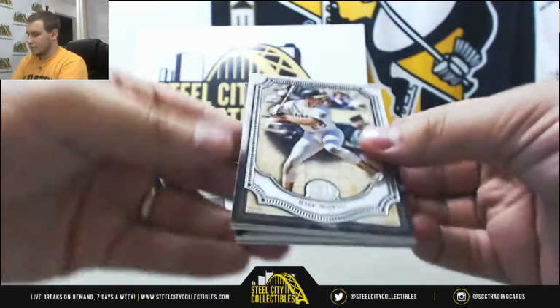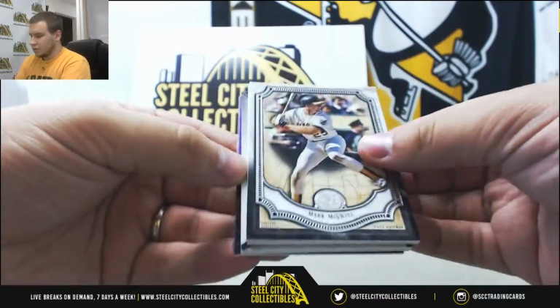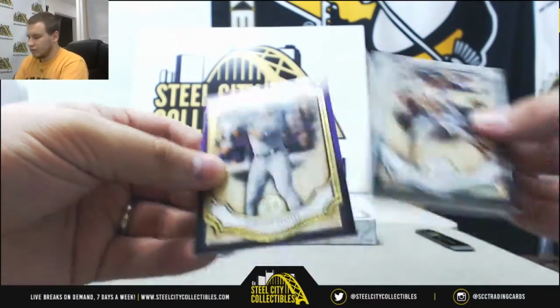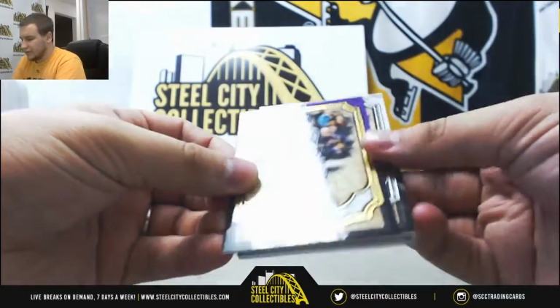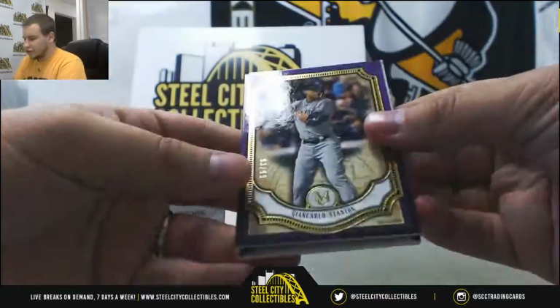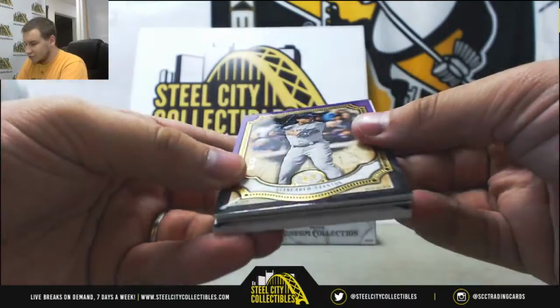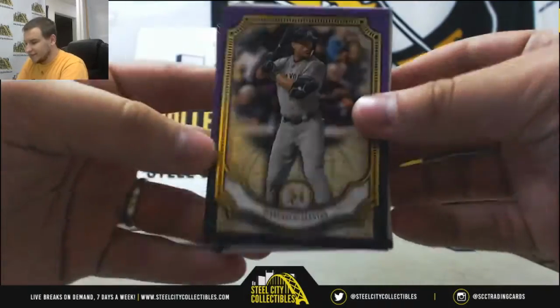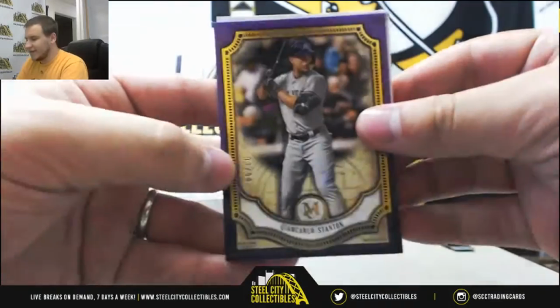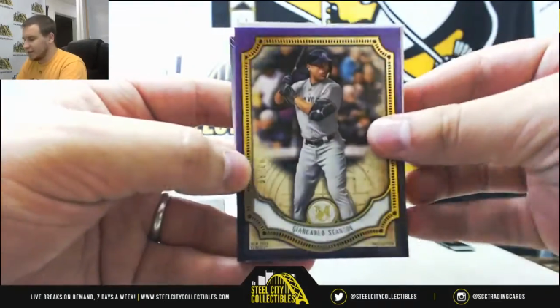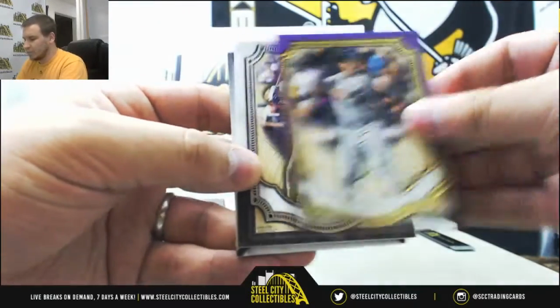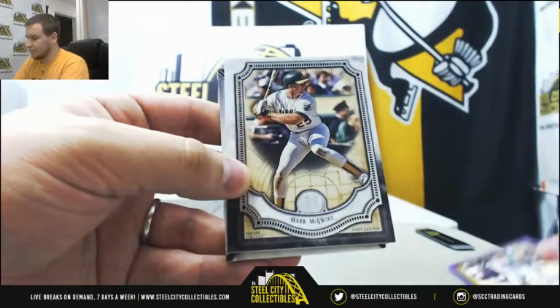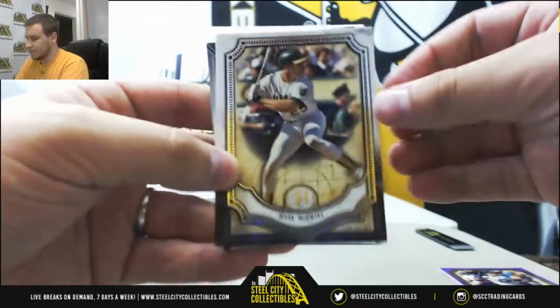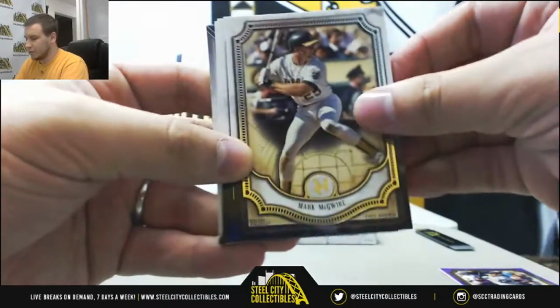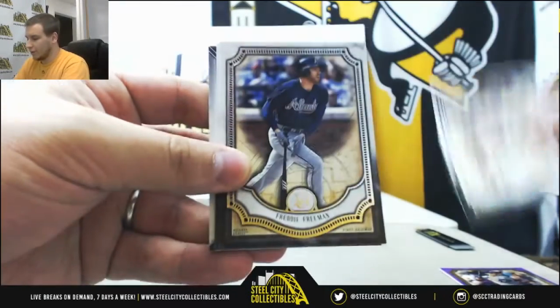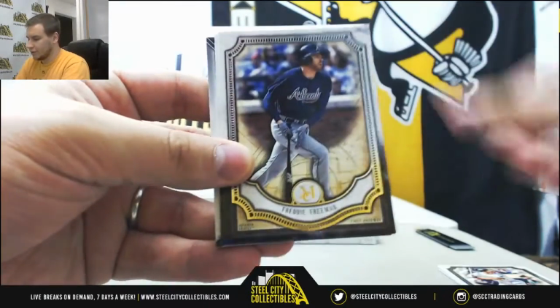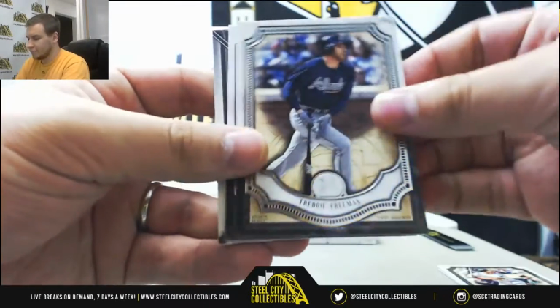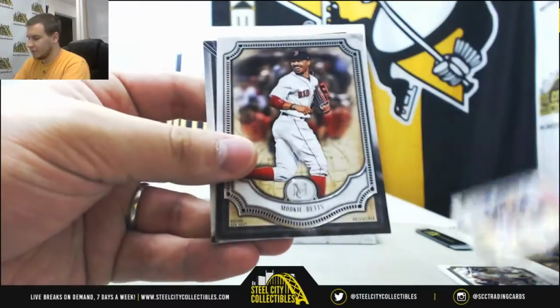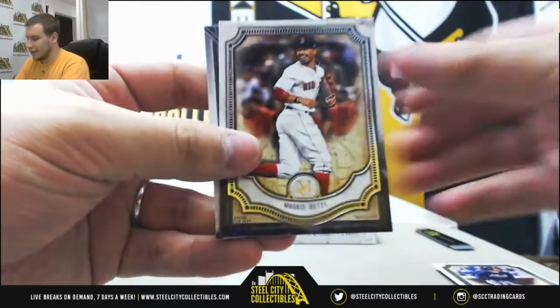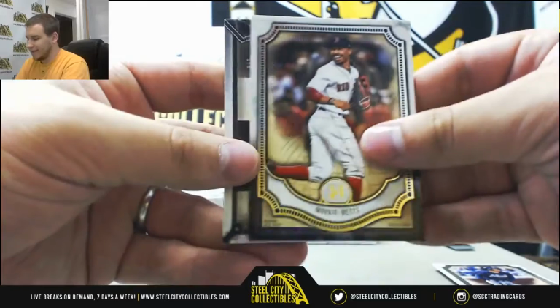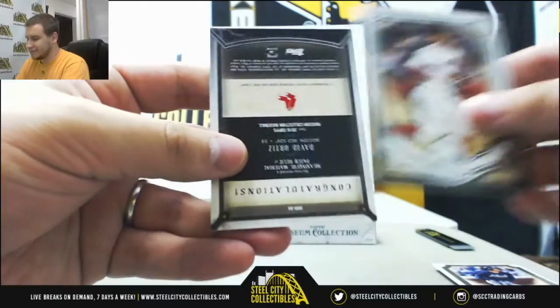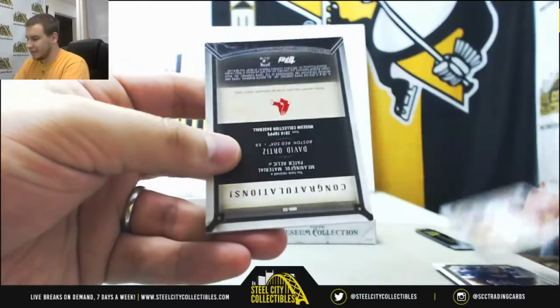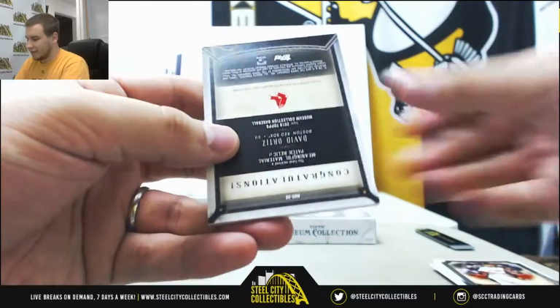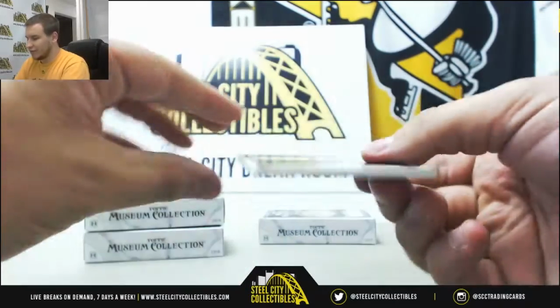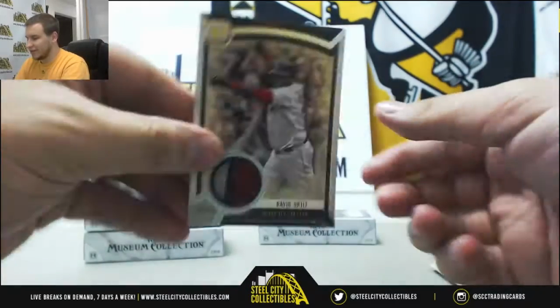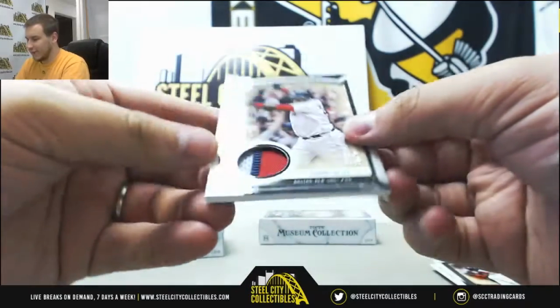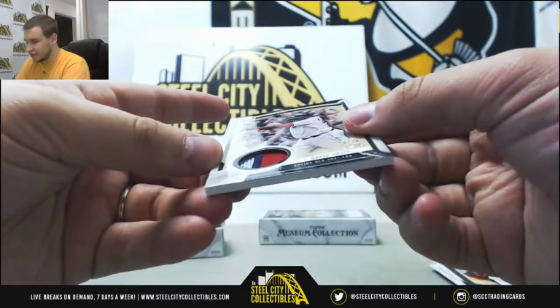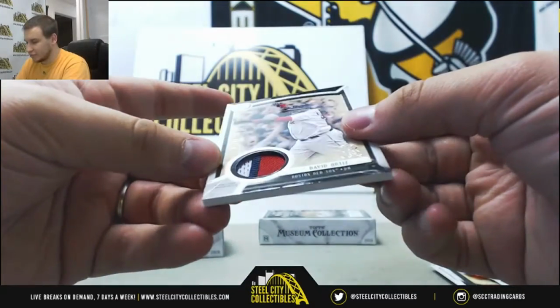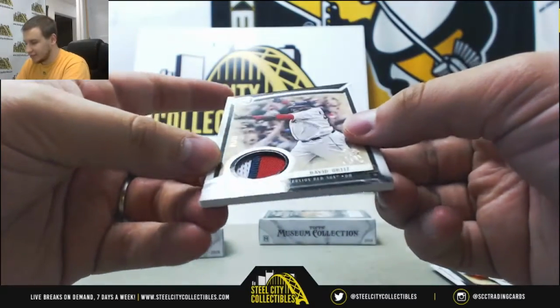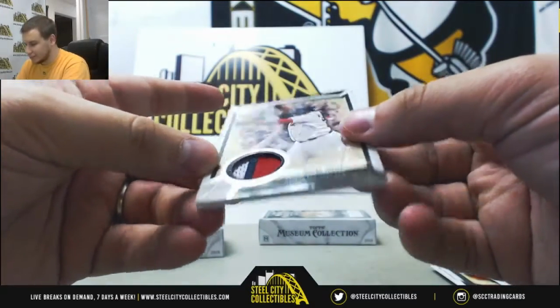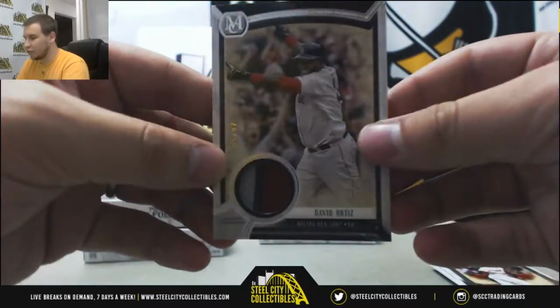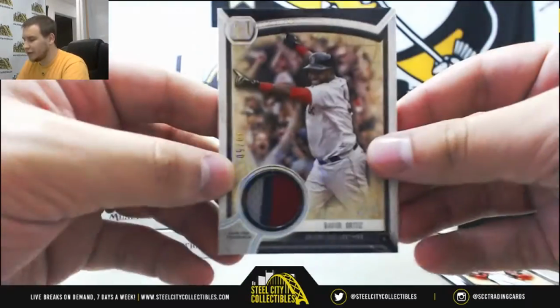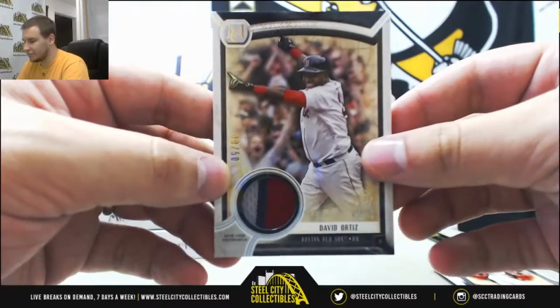Alright, we've got Giancarlo Stanton to 99, Purple. McGuire, Freeman, Betts. And for the Red Sox, patch David Ortiz, number 40 of 50.